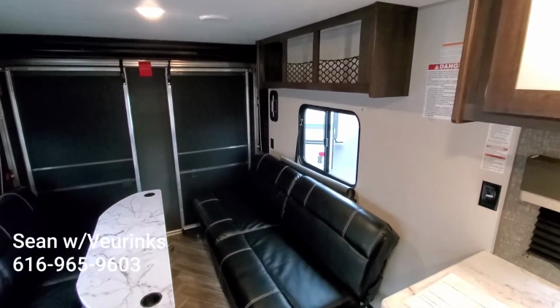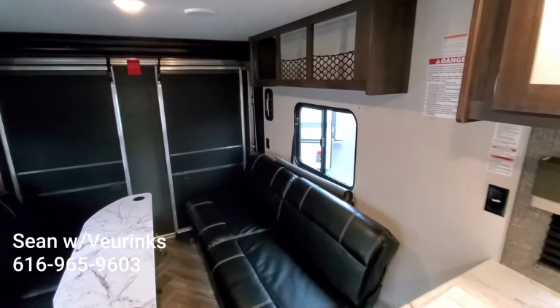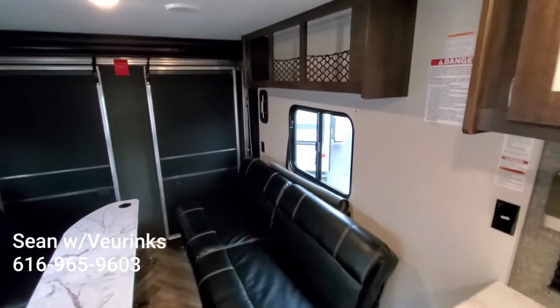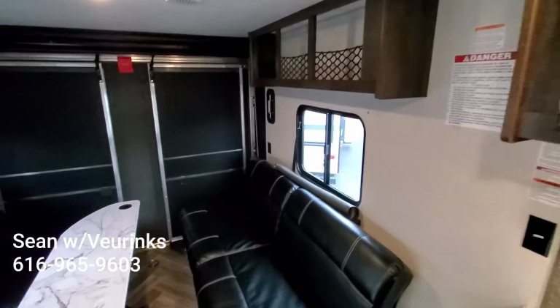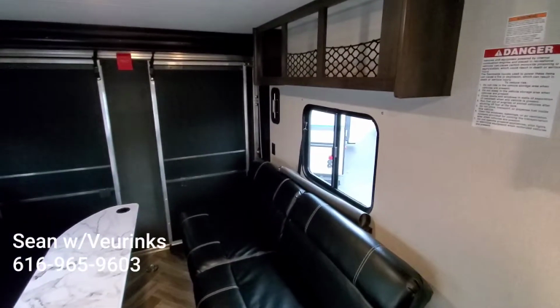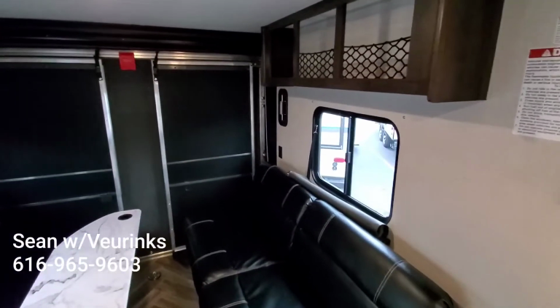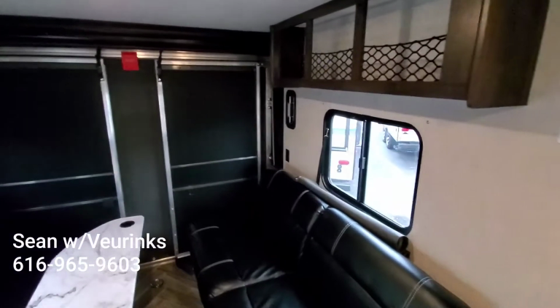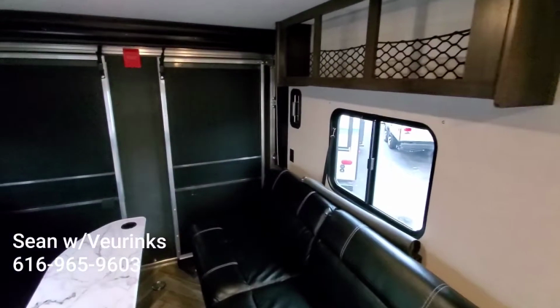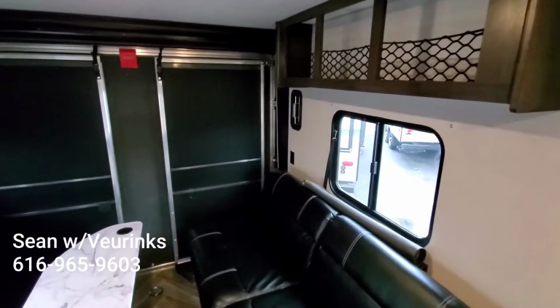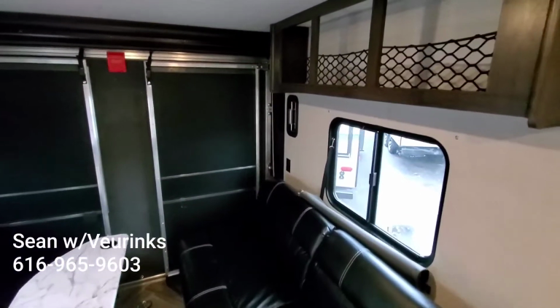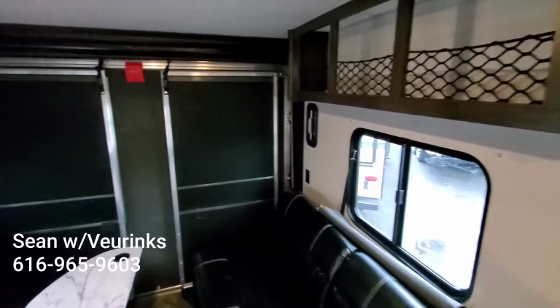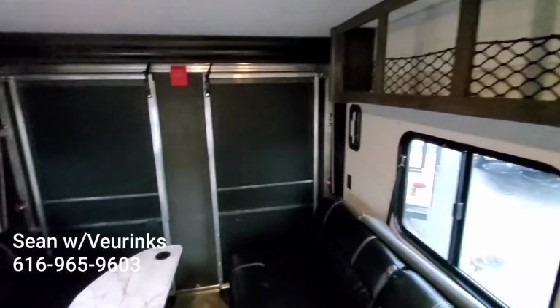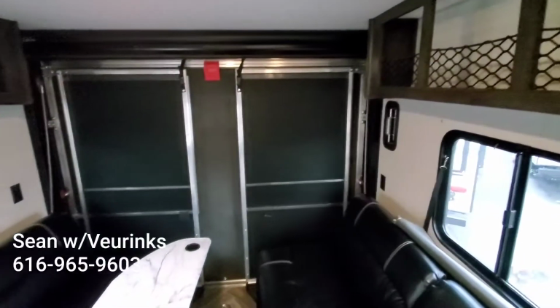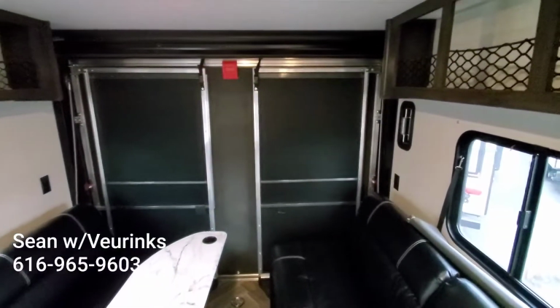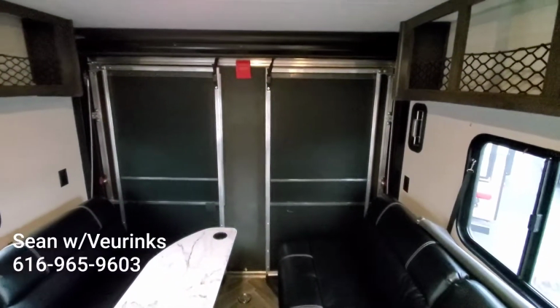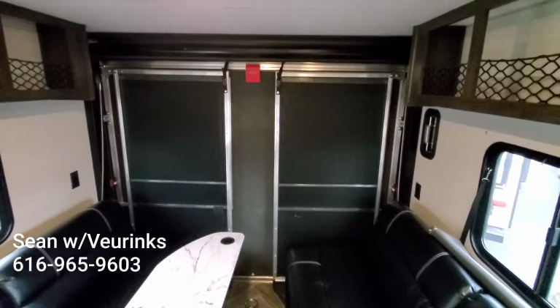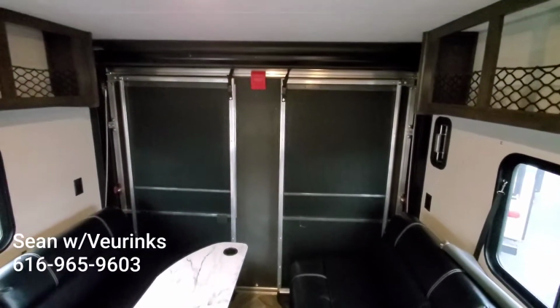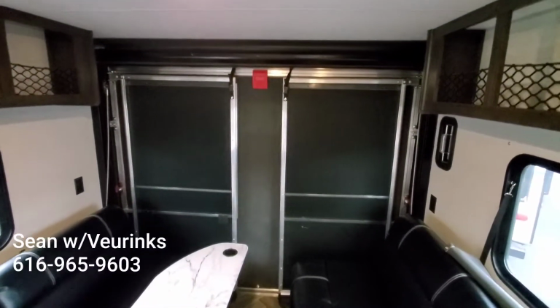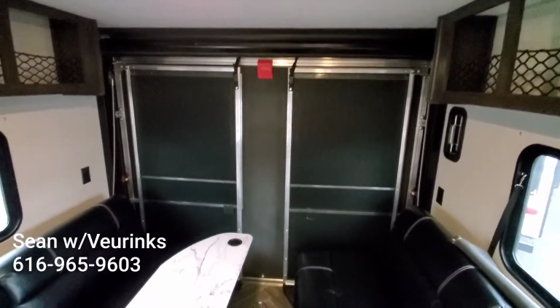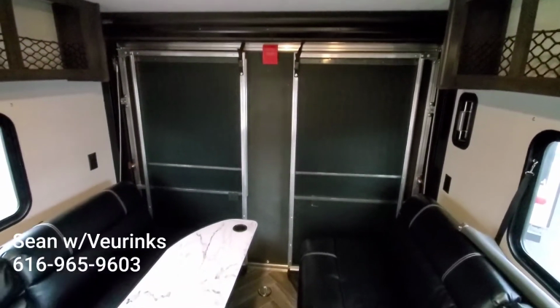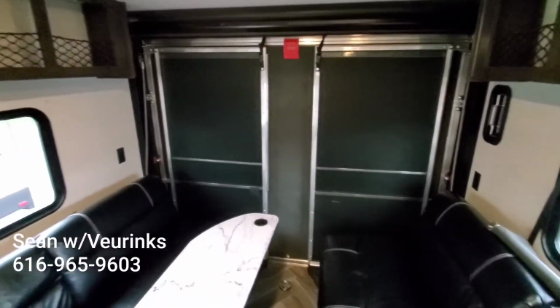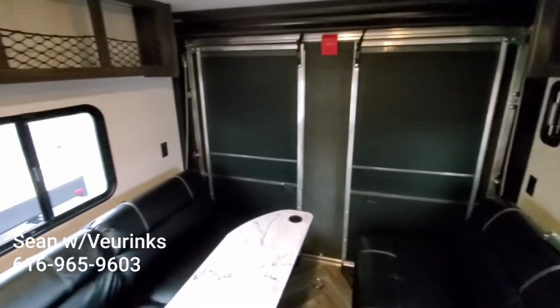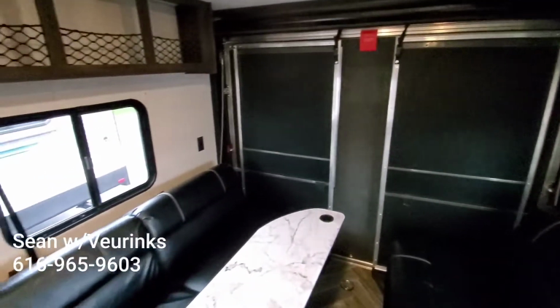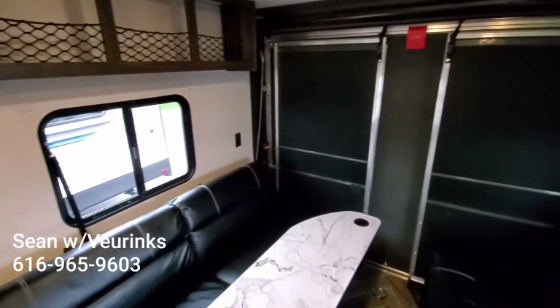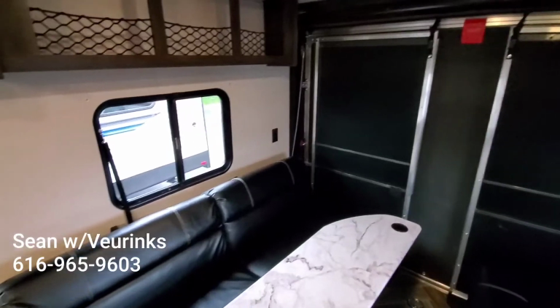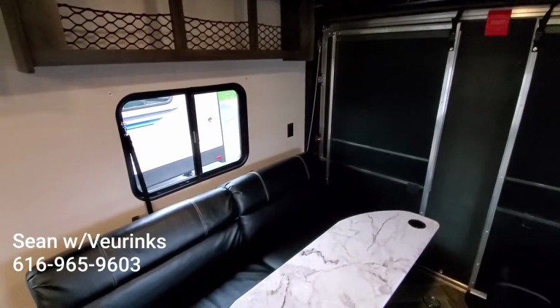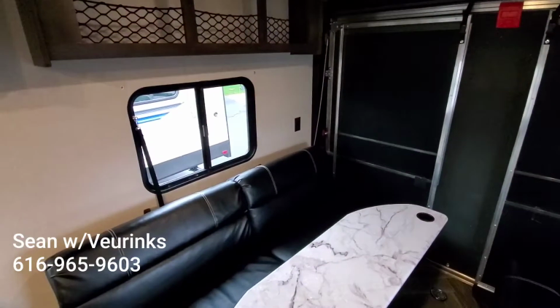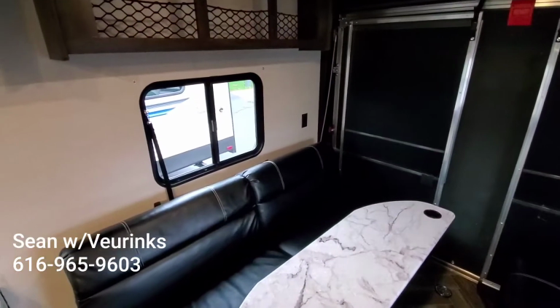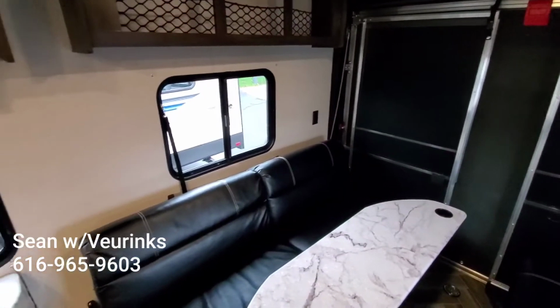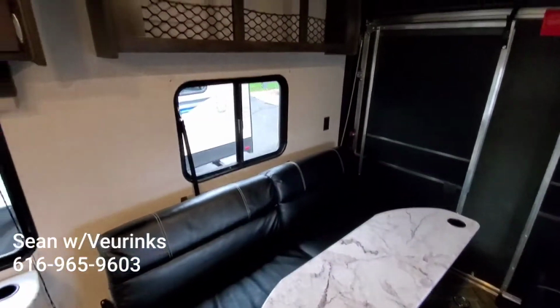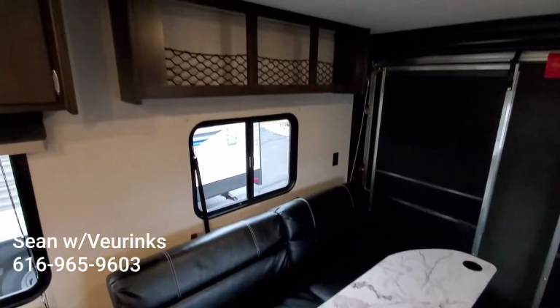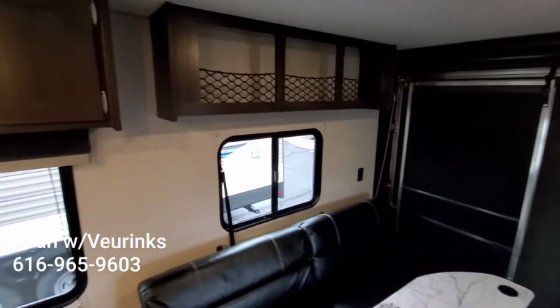We got the back with the big comfy couches that were deep. They did have the pull-down screen and then the patio set up with the guardrails there. Of course, we had the windows on both sides.